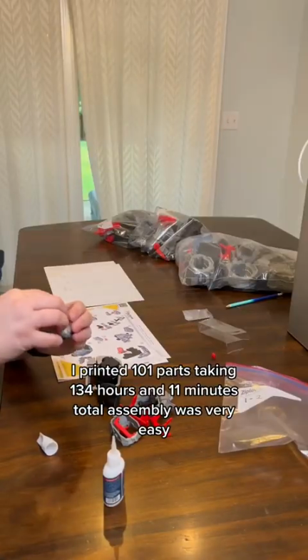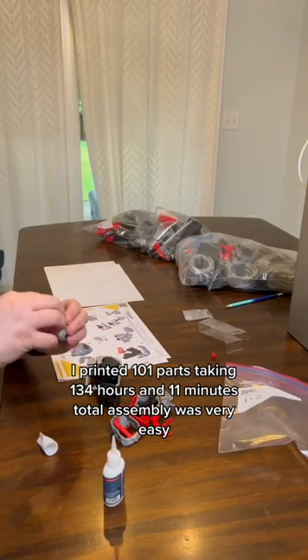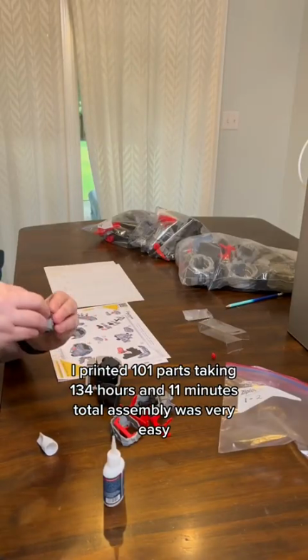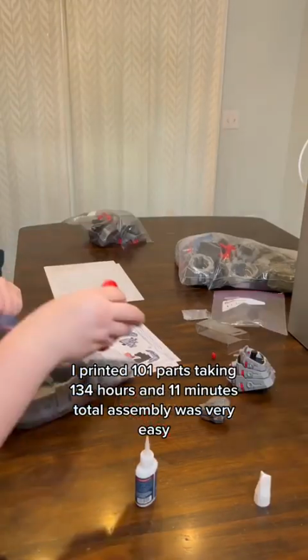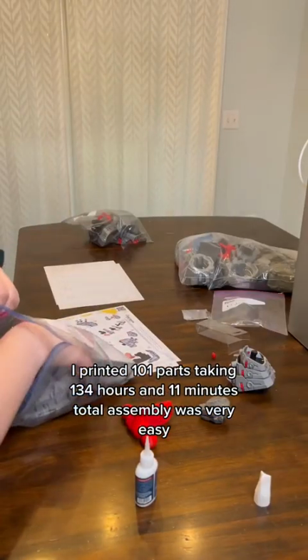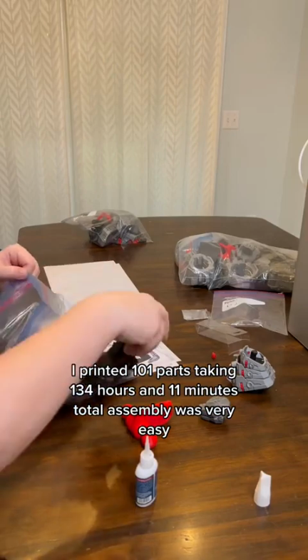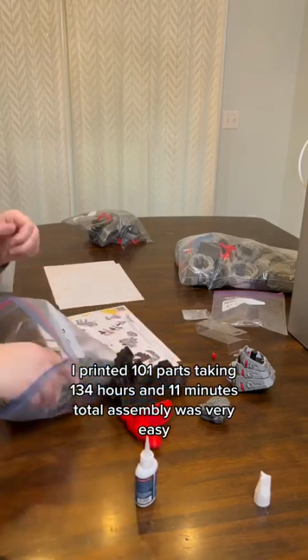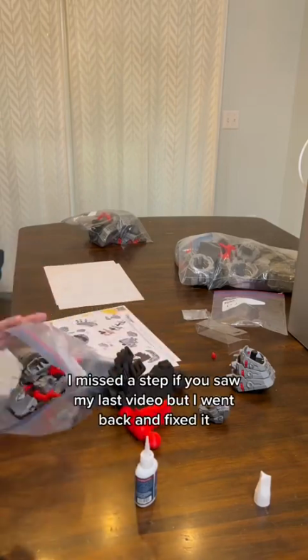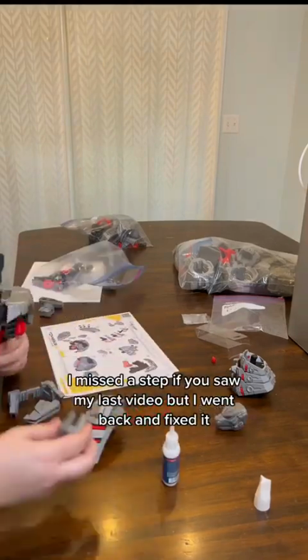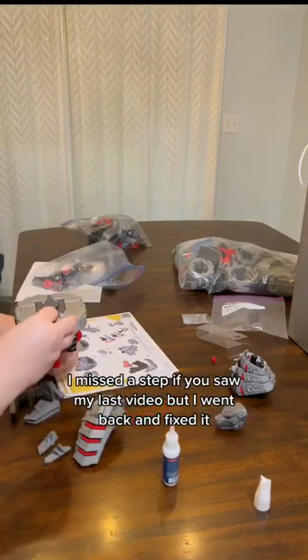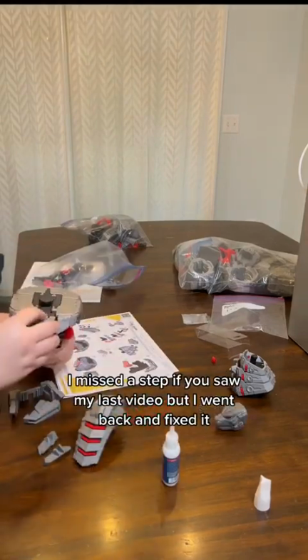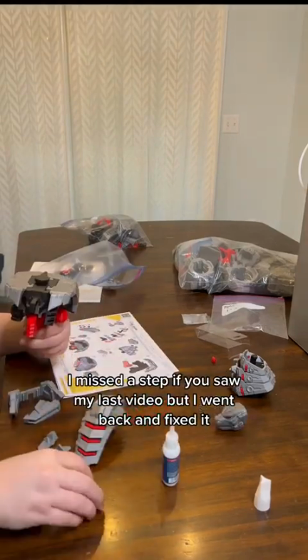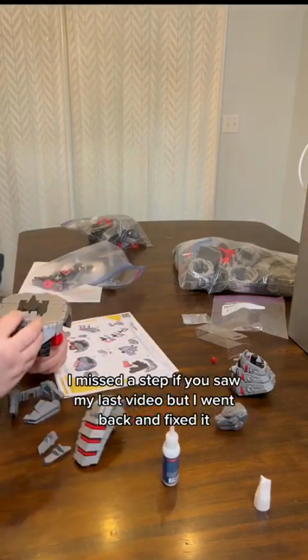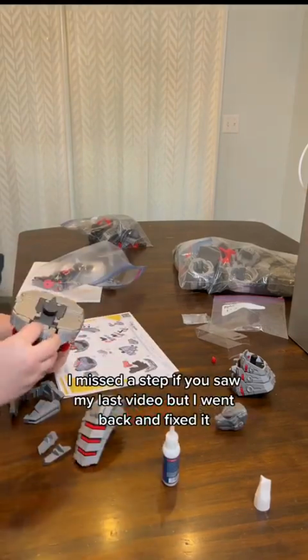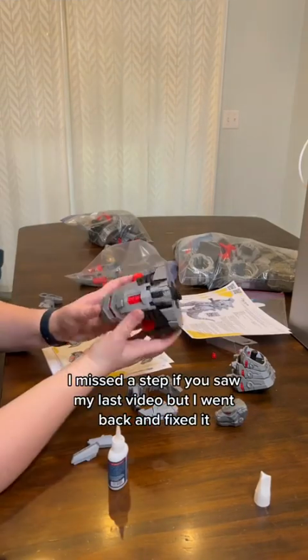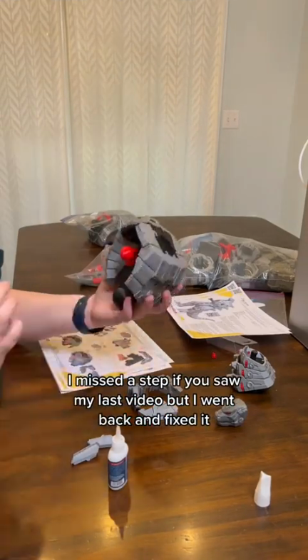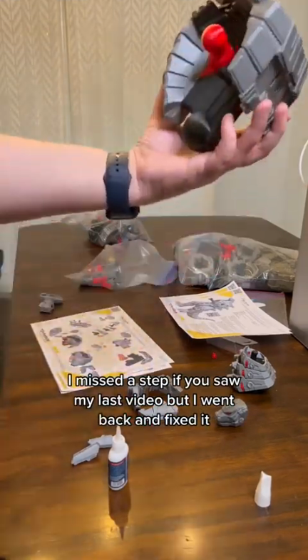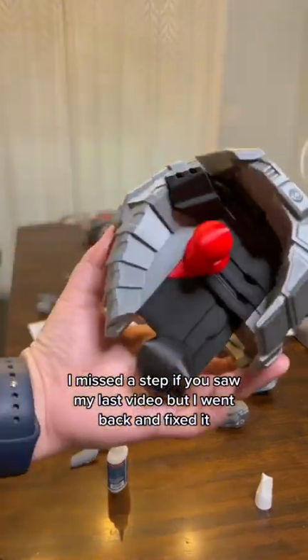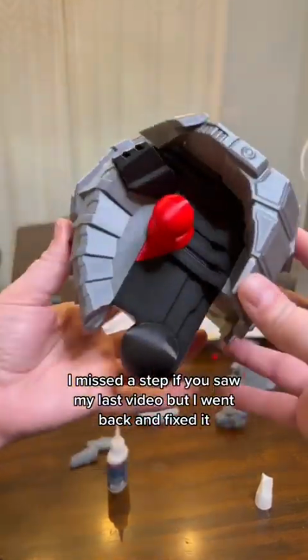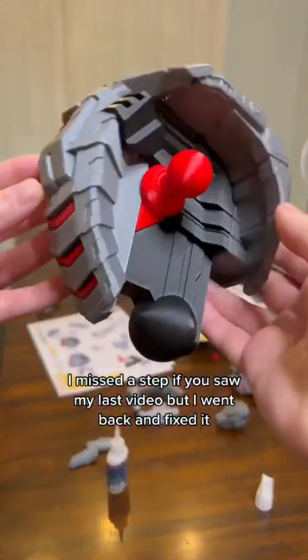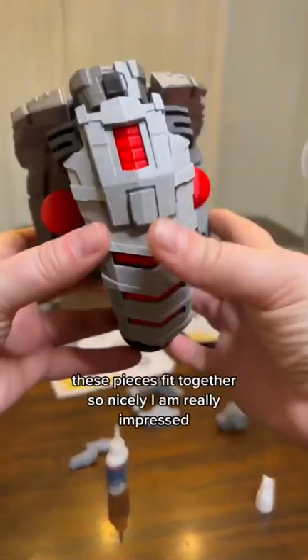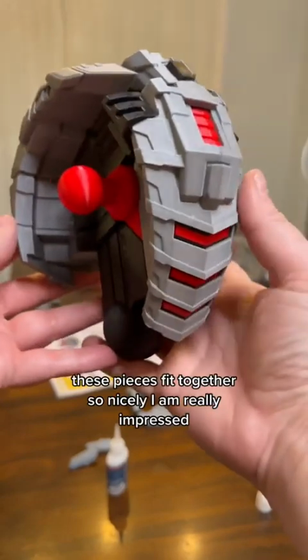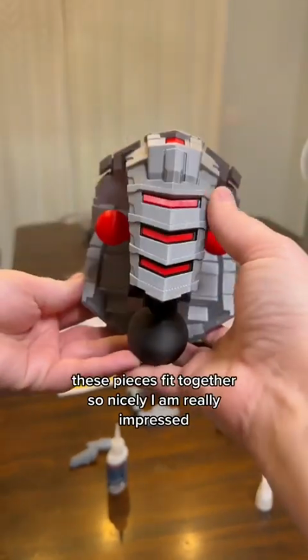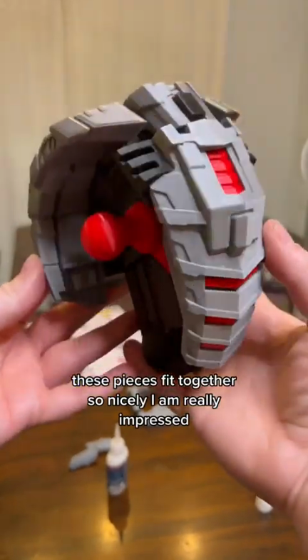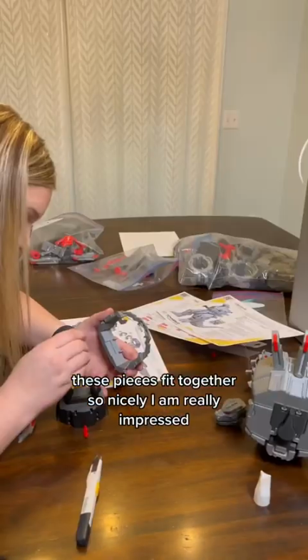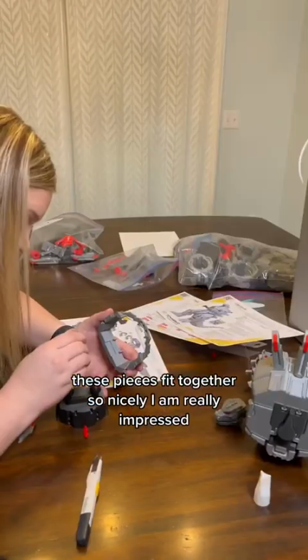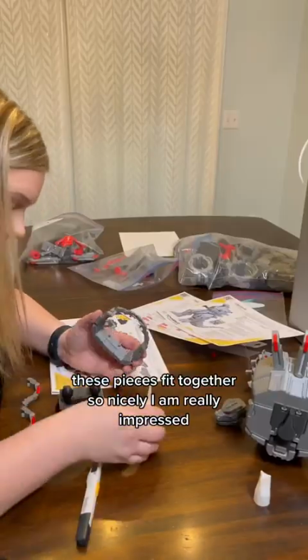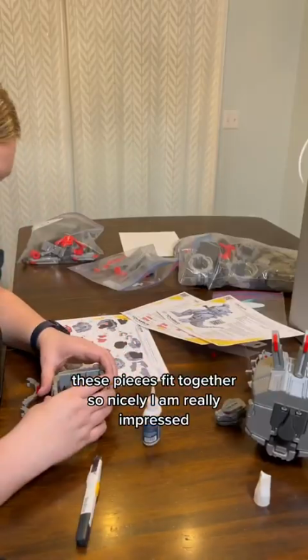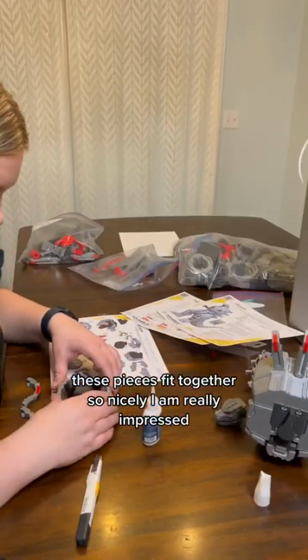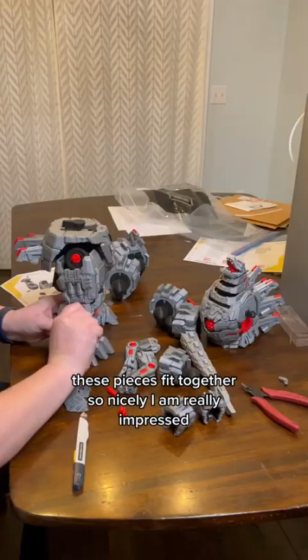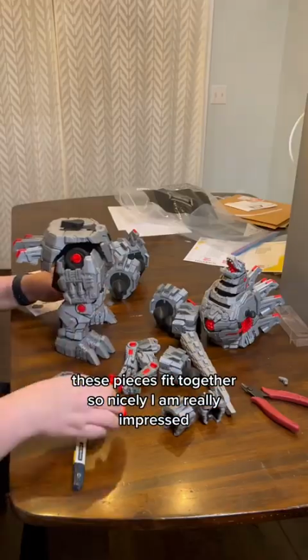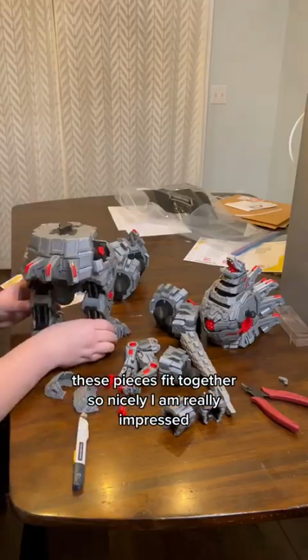Assembly was very easy. I missed a step if you saw my last video, but I went back and fixed it. These pieces fit together so nicely — I am really impressed.